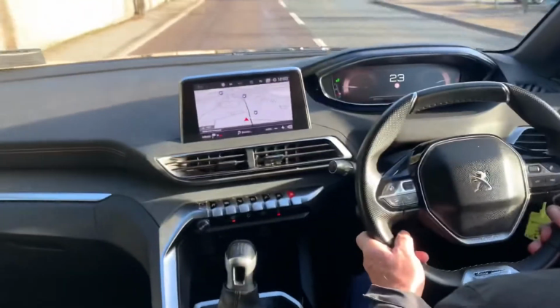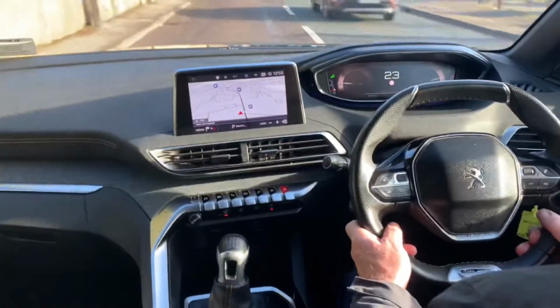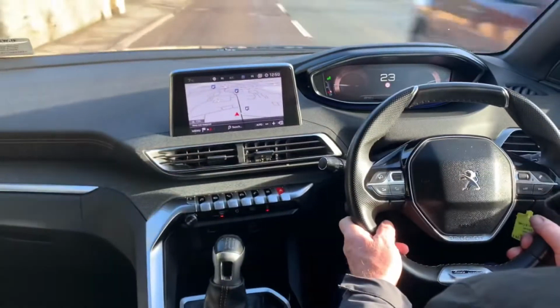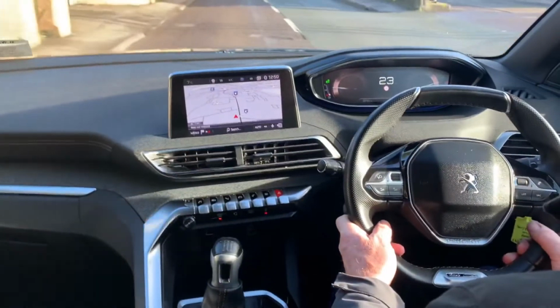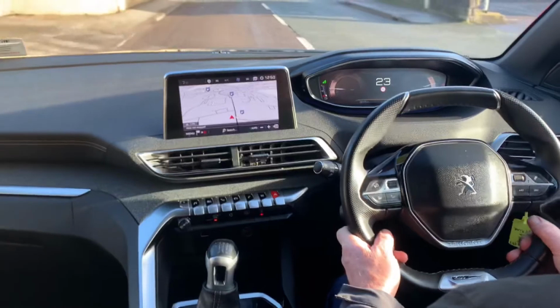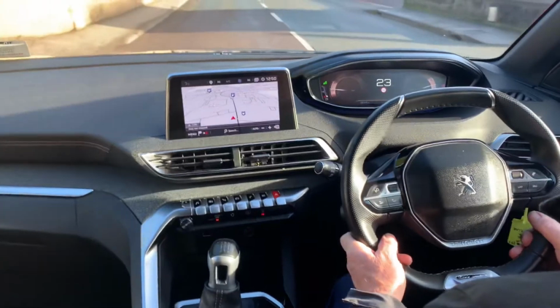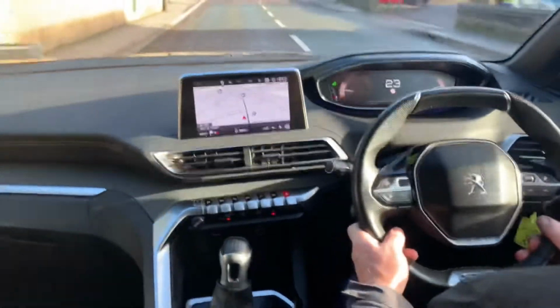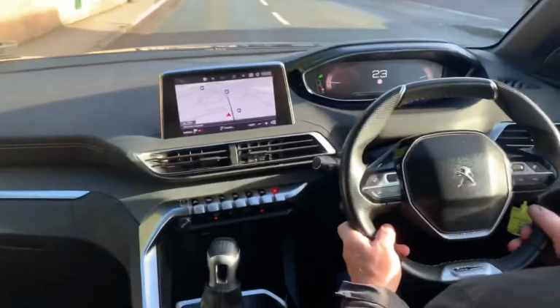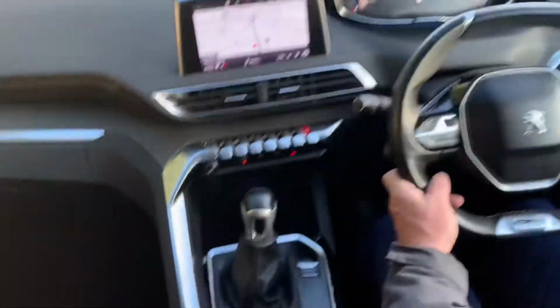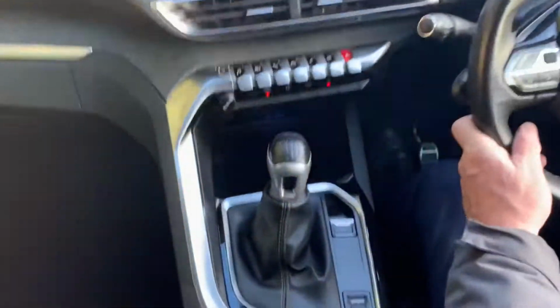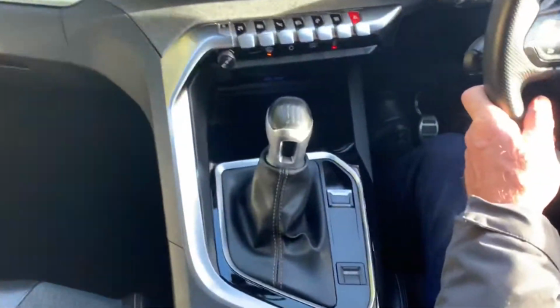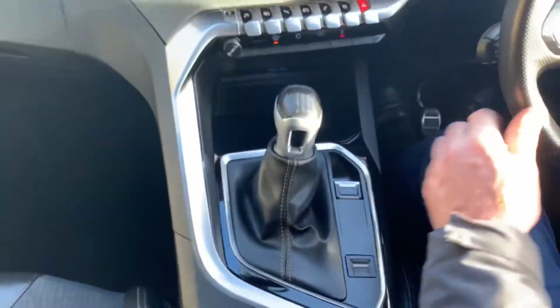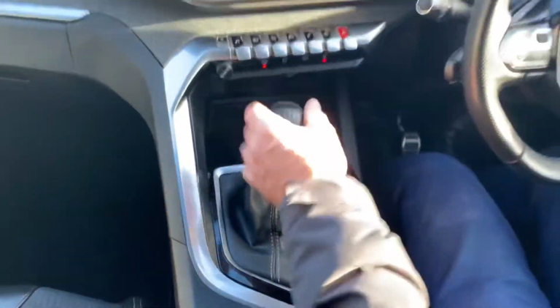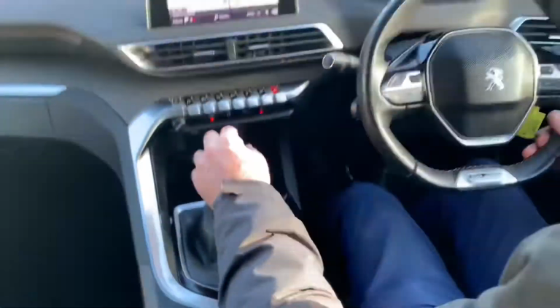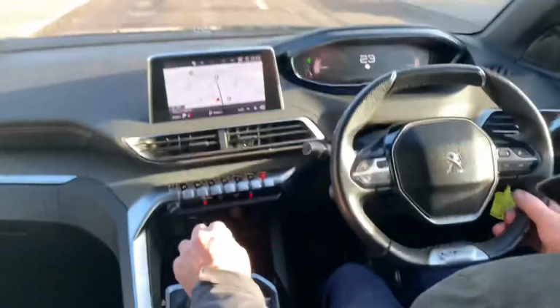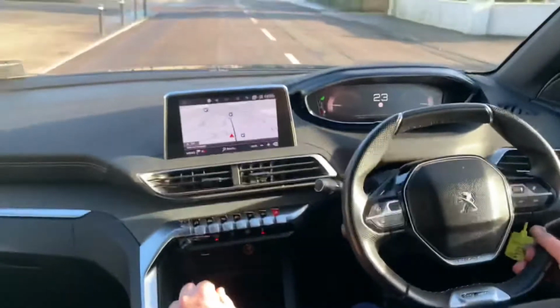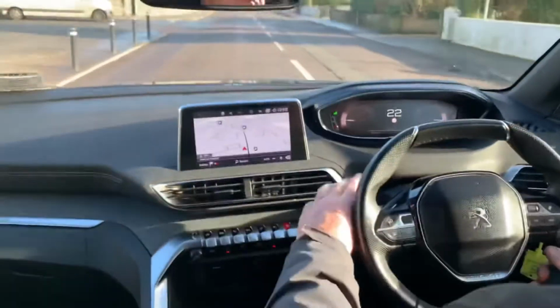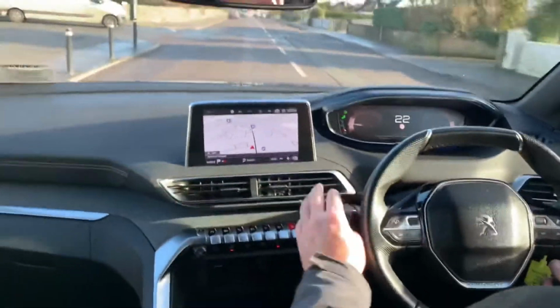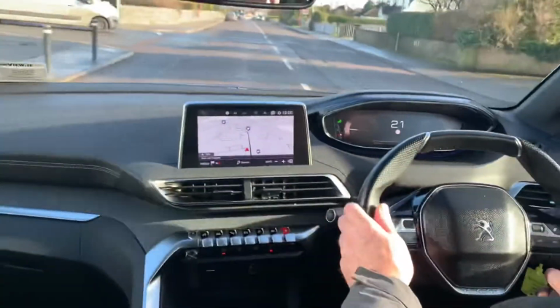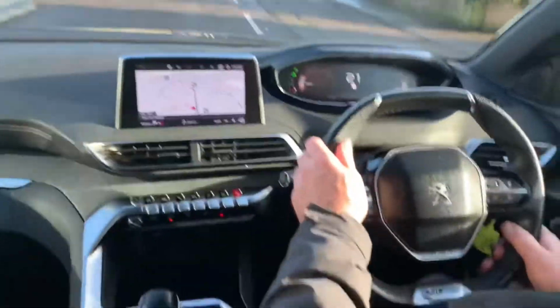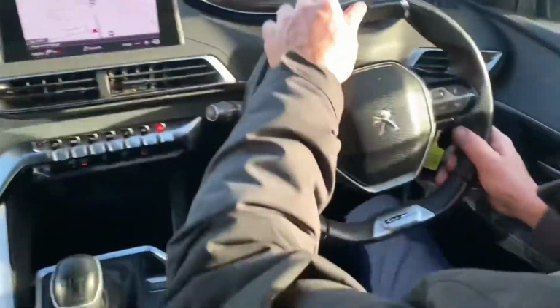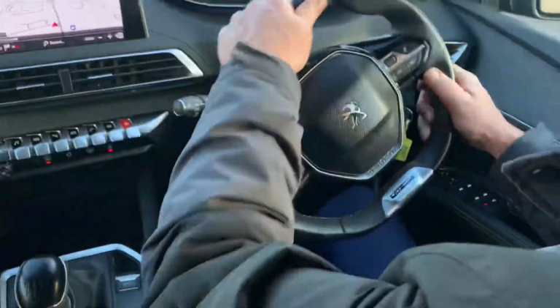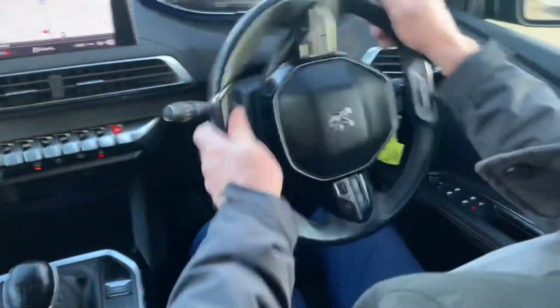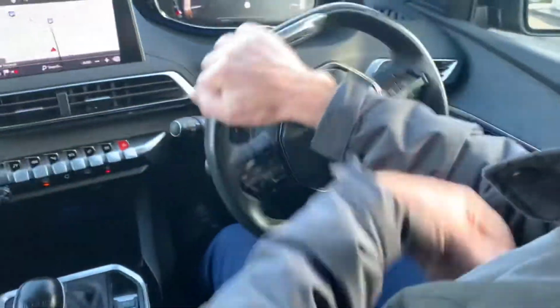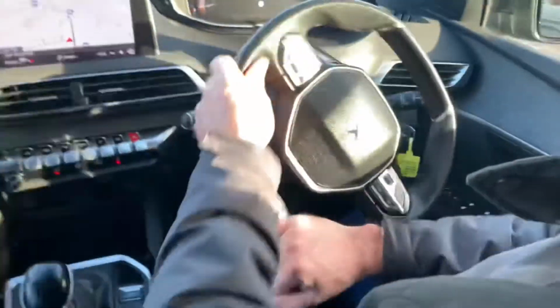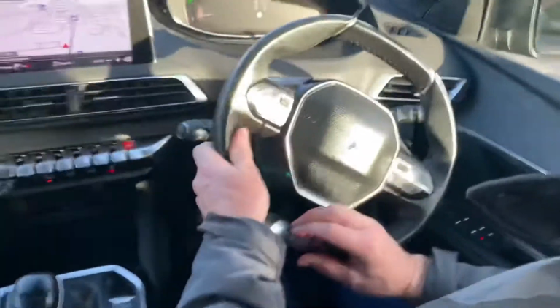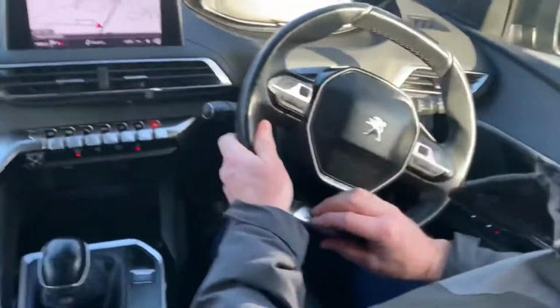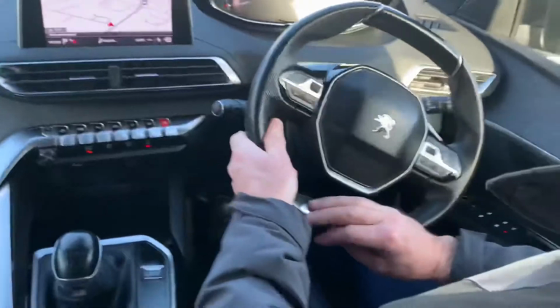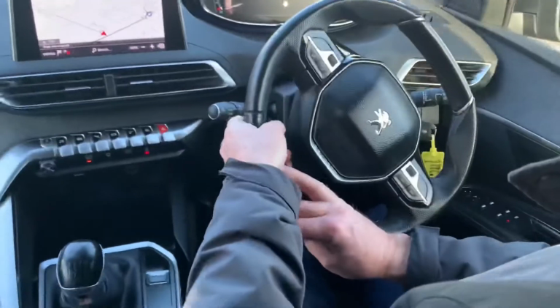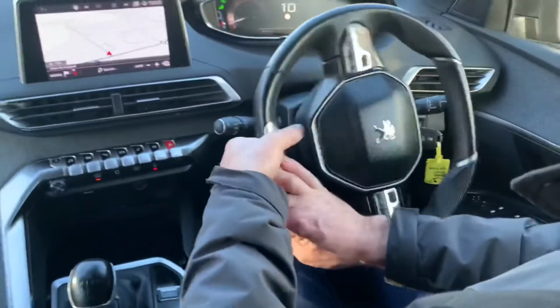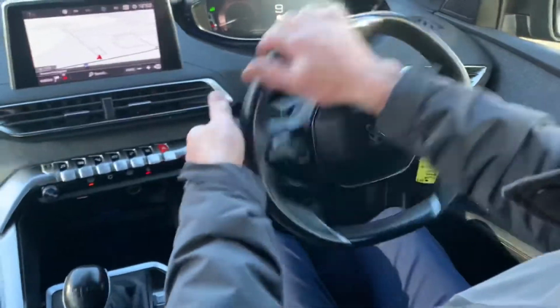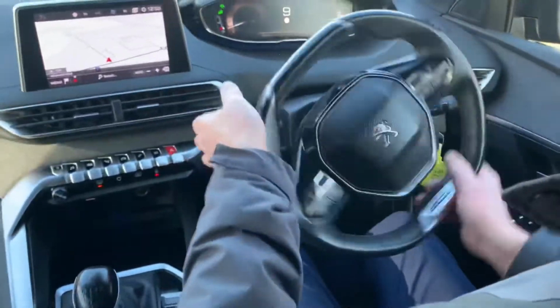This car has just 29,000 miles on the clock and has a six-speed manual gearbox. It also has a multi-function steering wheel with phone and radio controls, as well as cruise control.